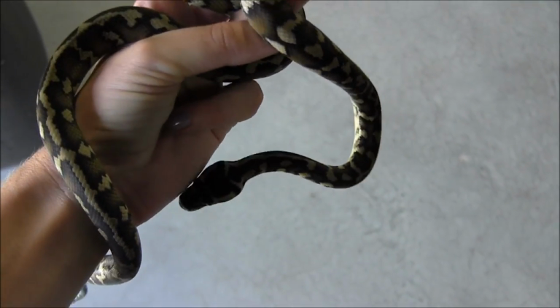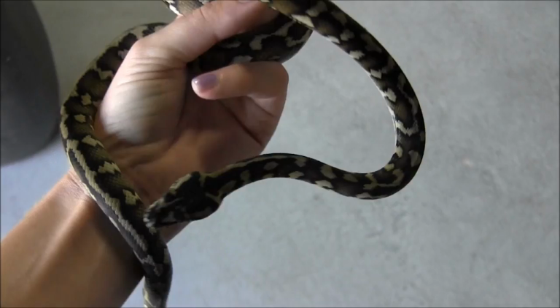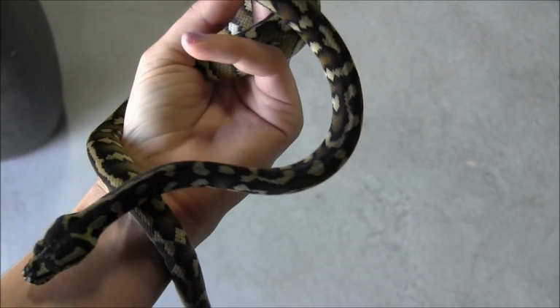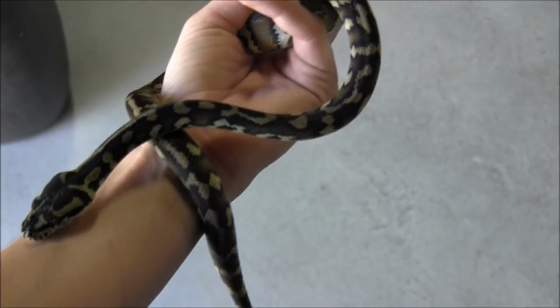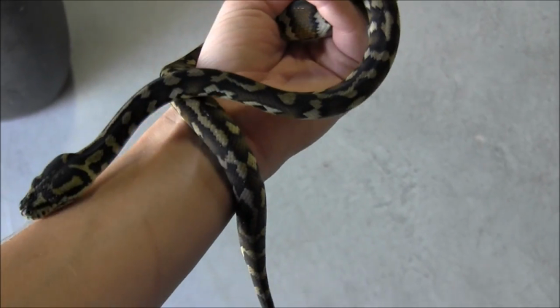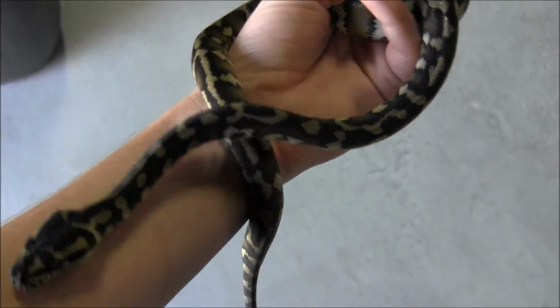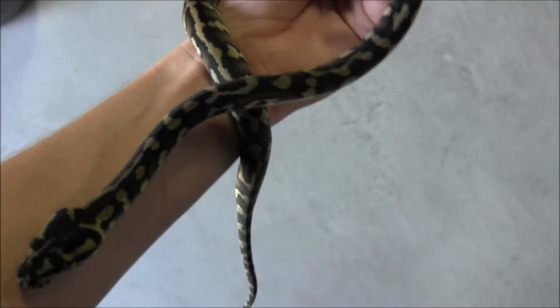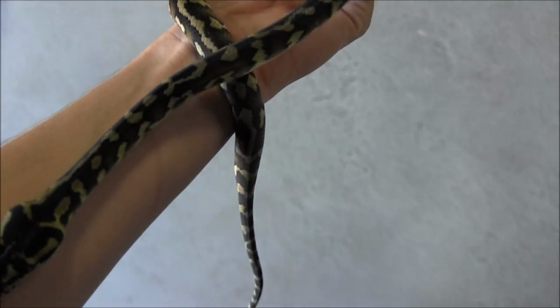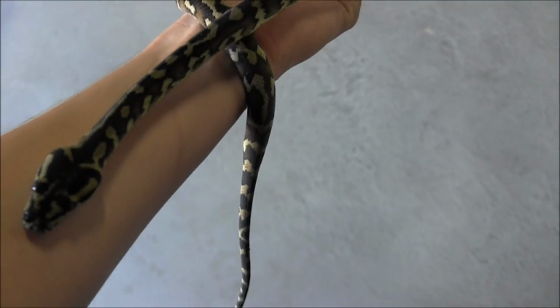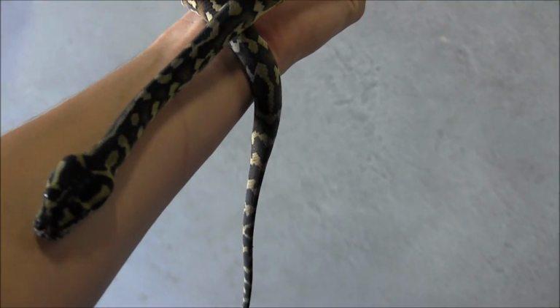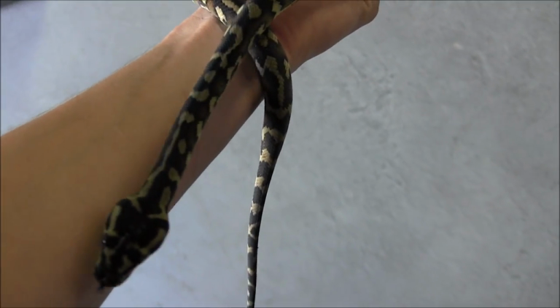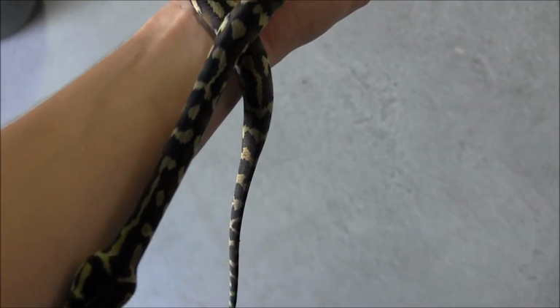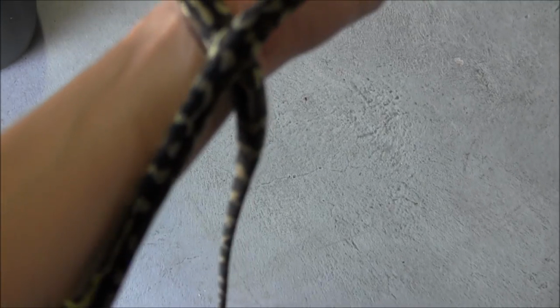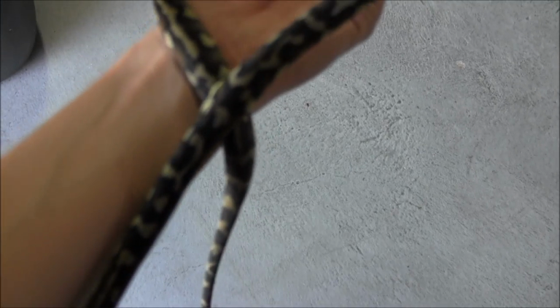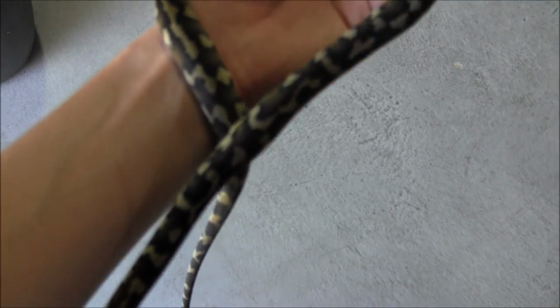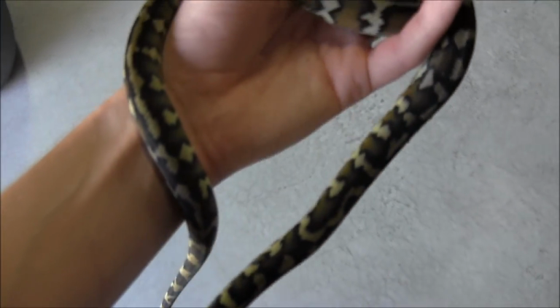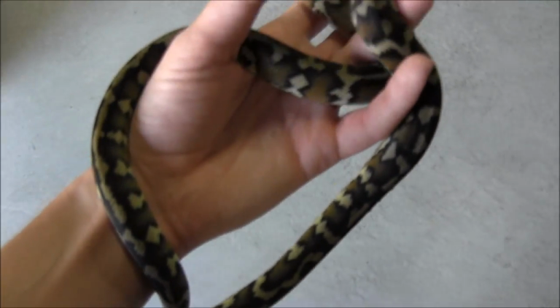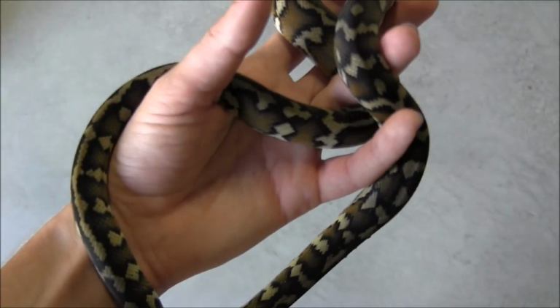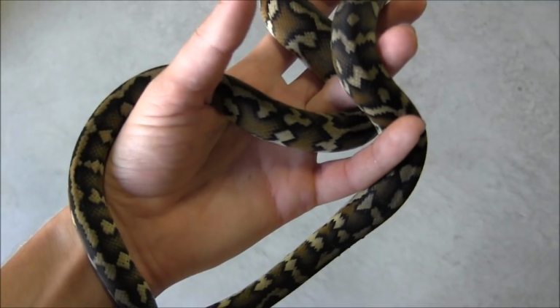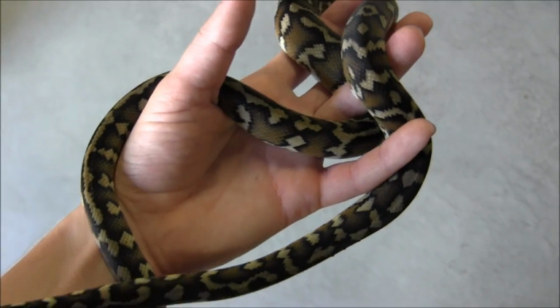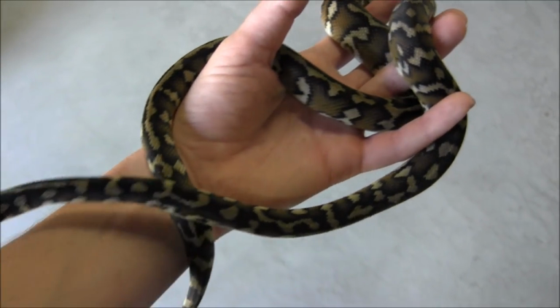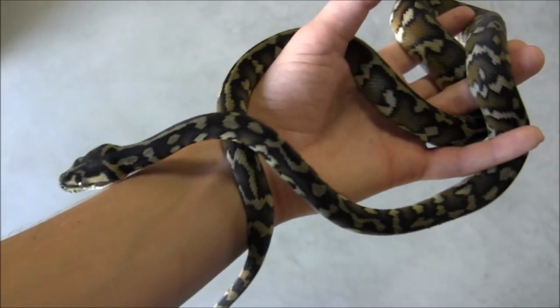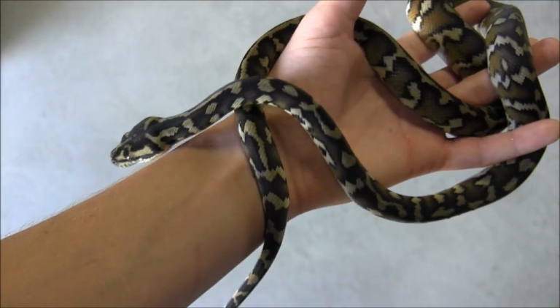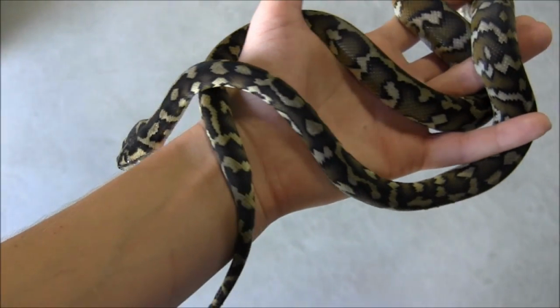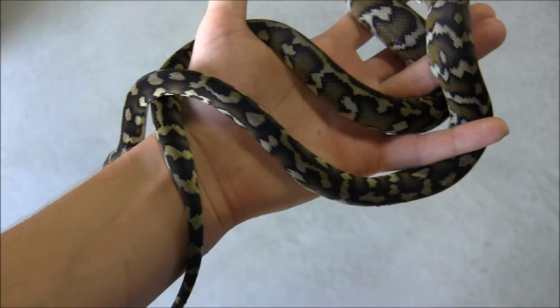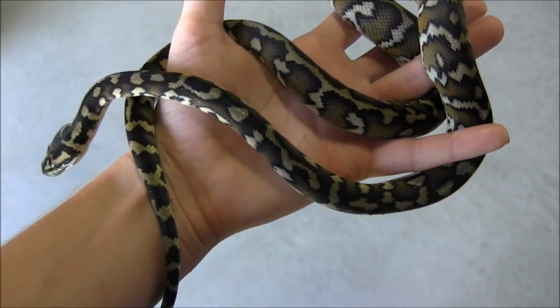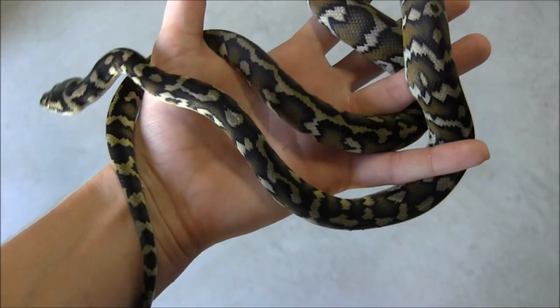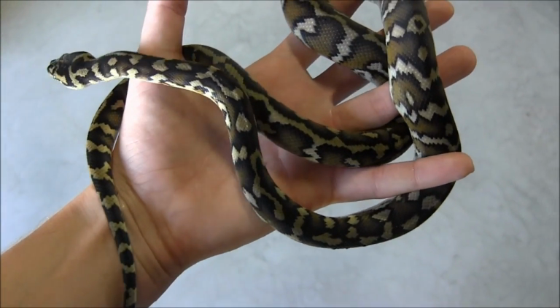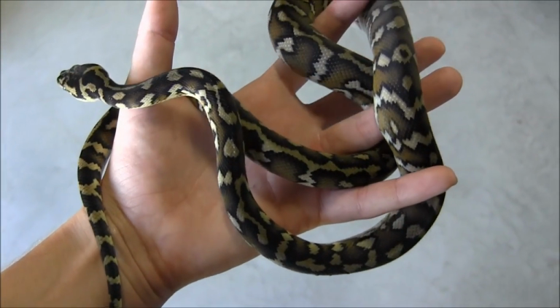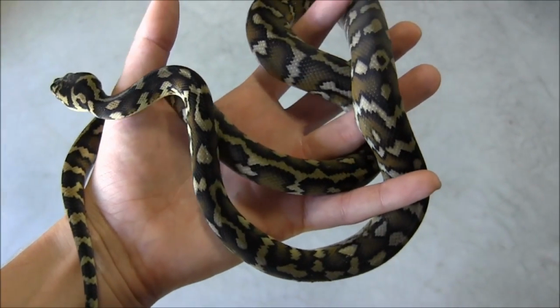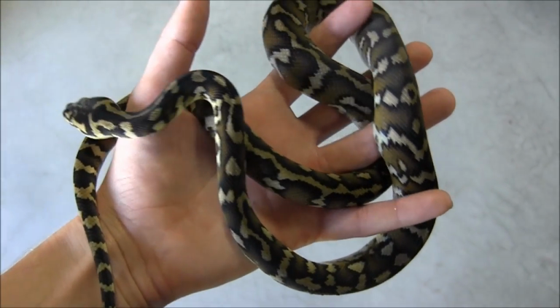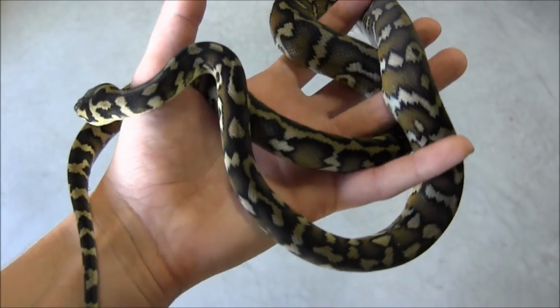The Irian Jaya's don't get as big as other Carpet Python species — they're only going to get between 4 and 6 feet at most. So this guy is going to make a nice small pet and a really gorgeous addition to anyone's collection.